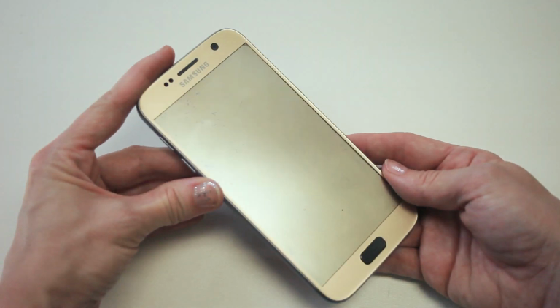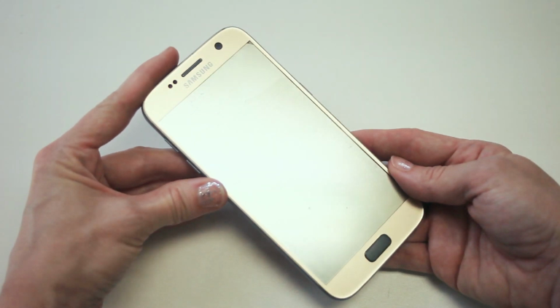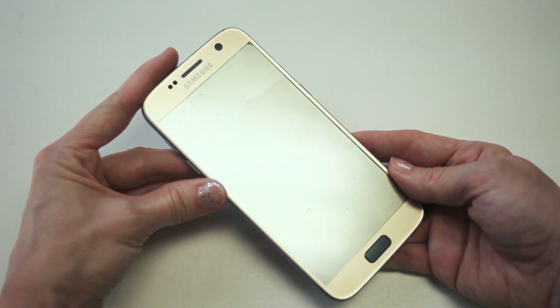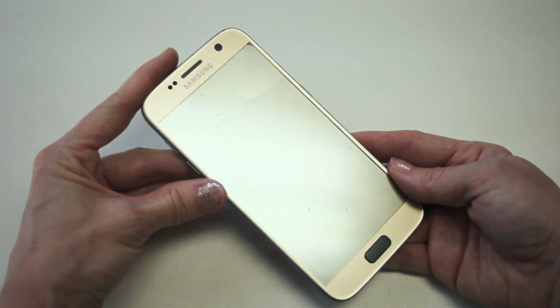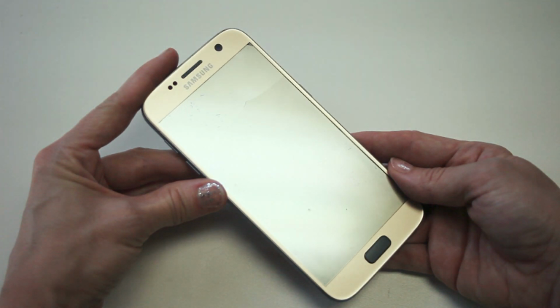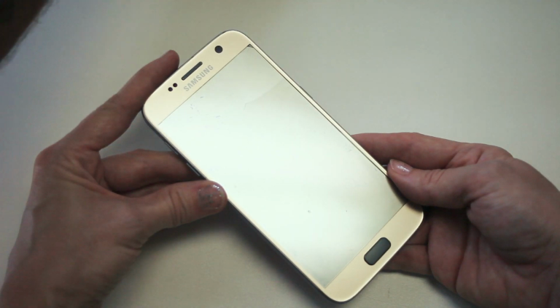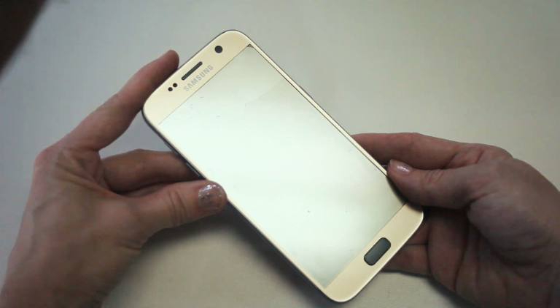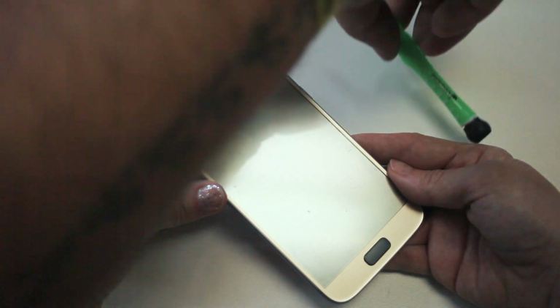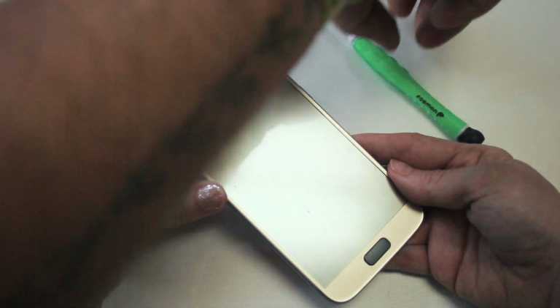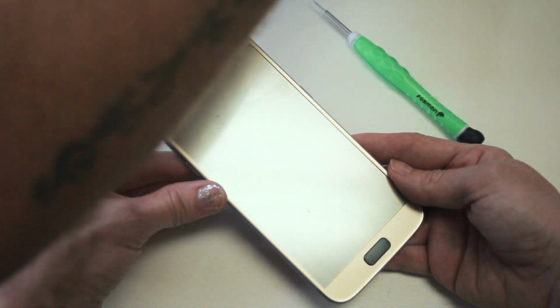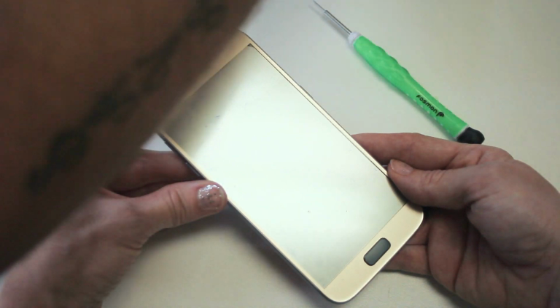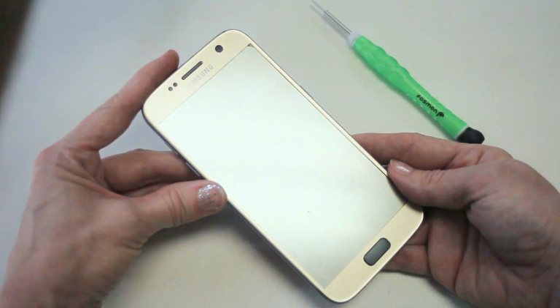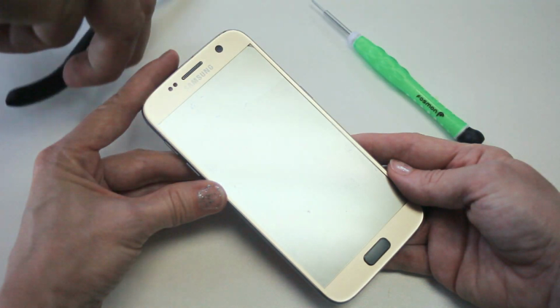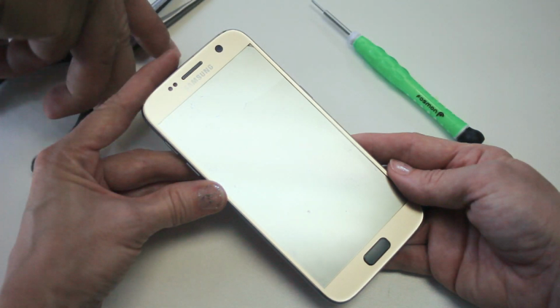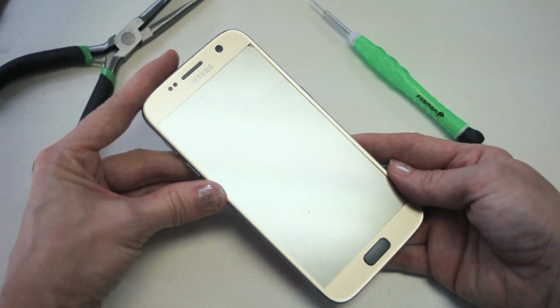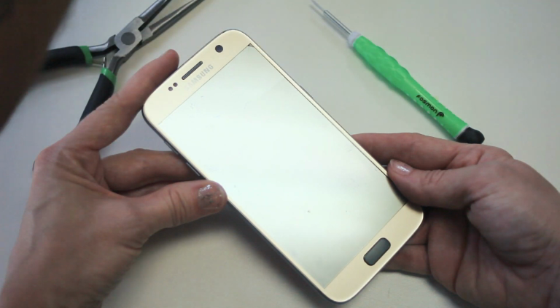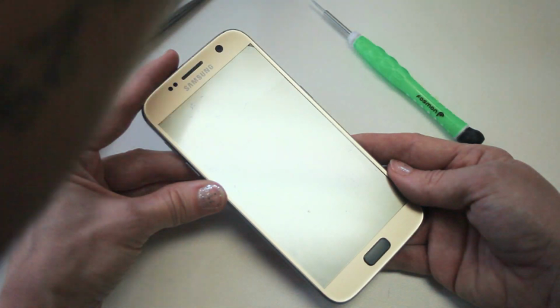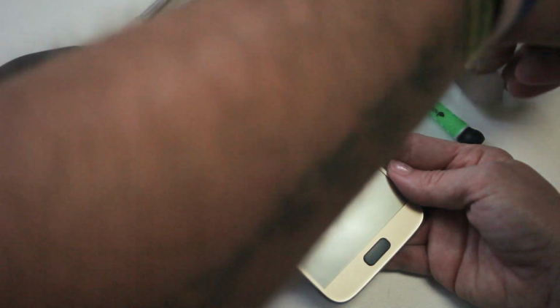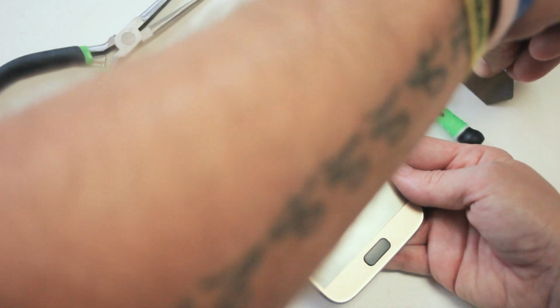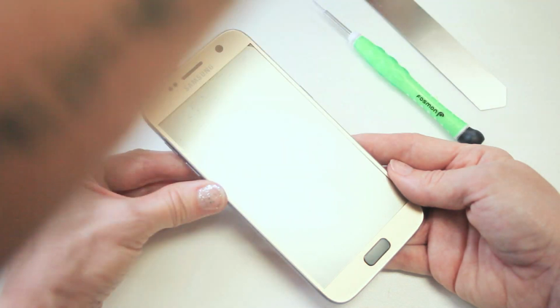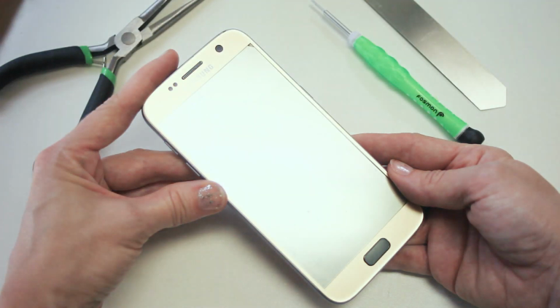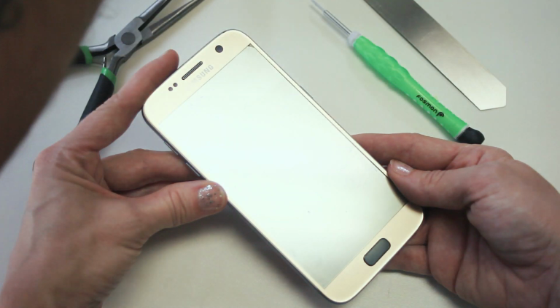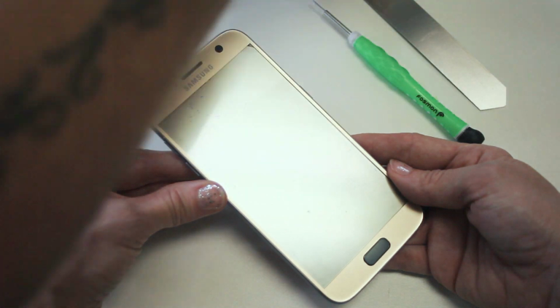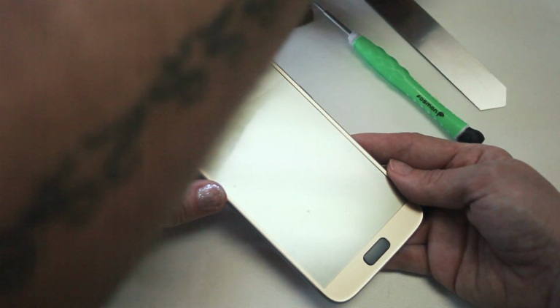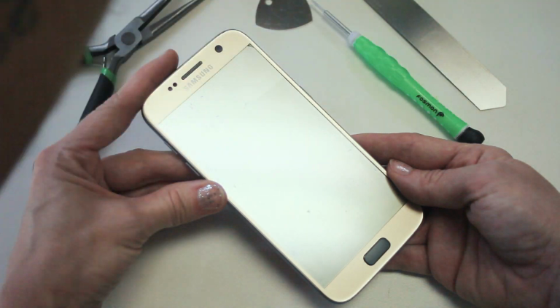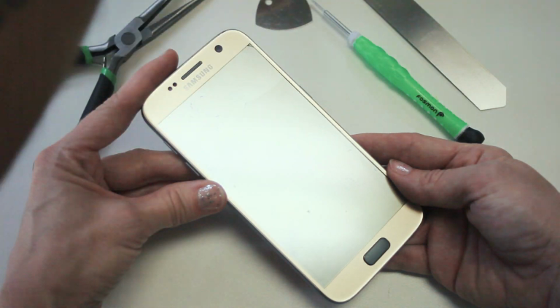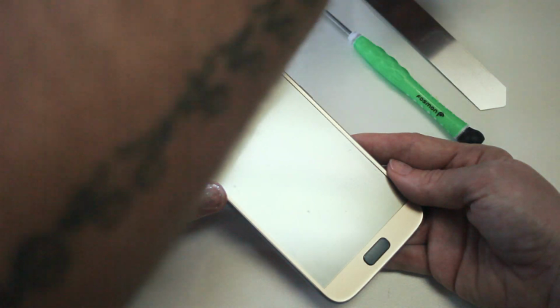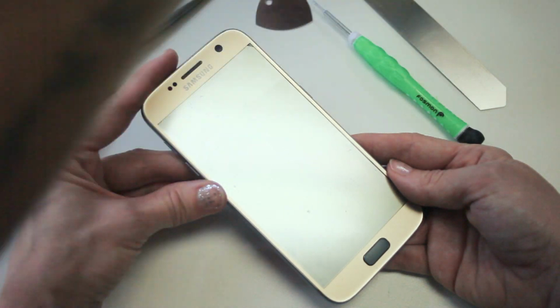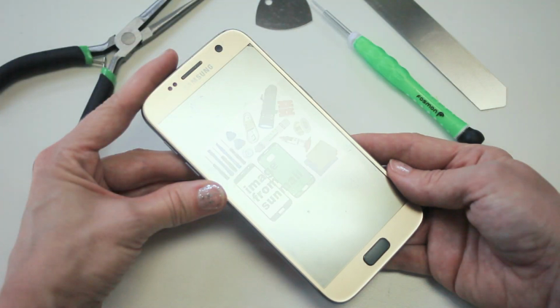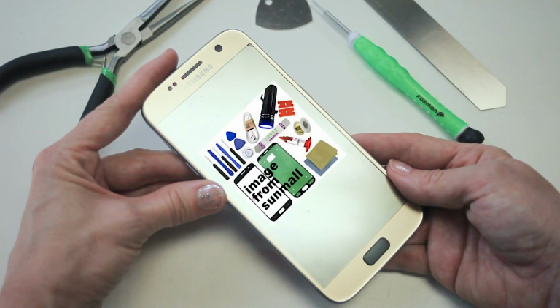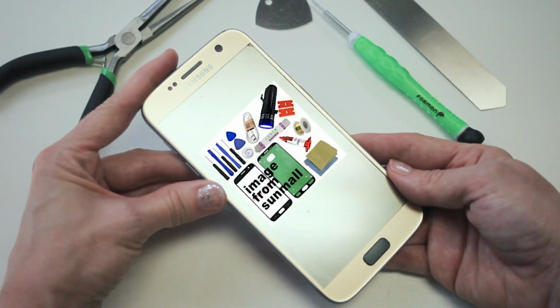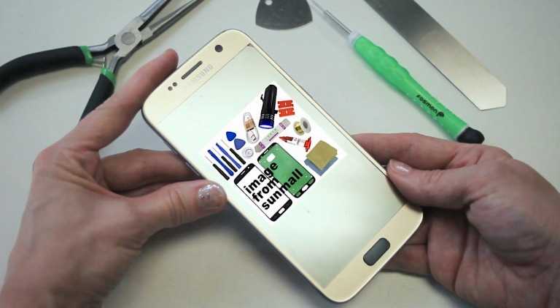You cracked your cell phone screen. Have no fear. Today we'll be demonstrating how to fix a broken screen on a Samsung Galaxy S7 for demonstration purposes. For just a few dollars, you can get a whole screen fixing kit on Amazon like this one from SunMall.